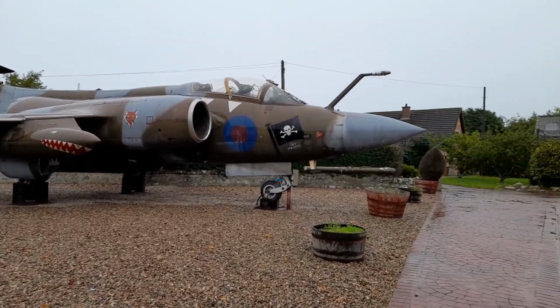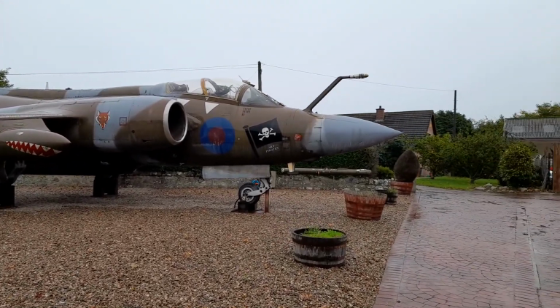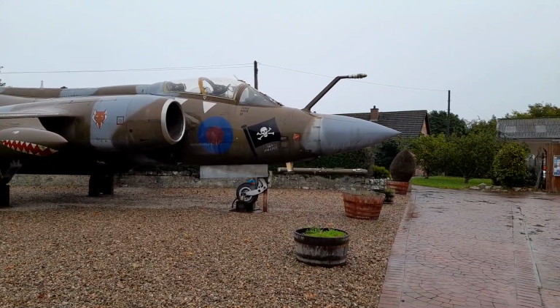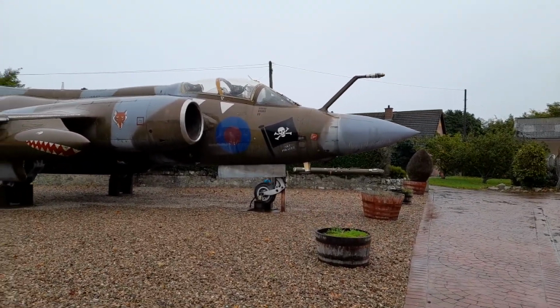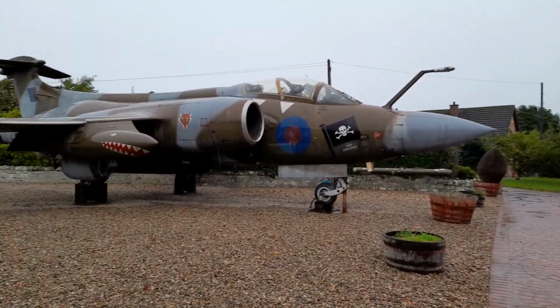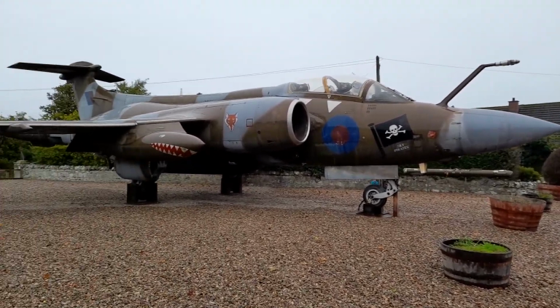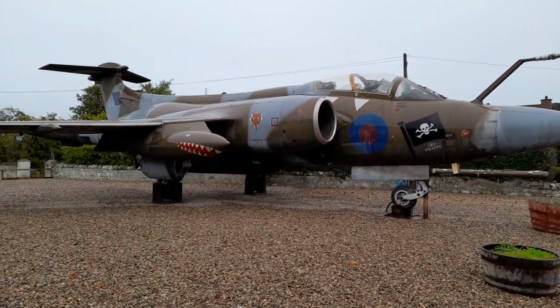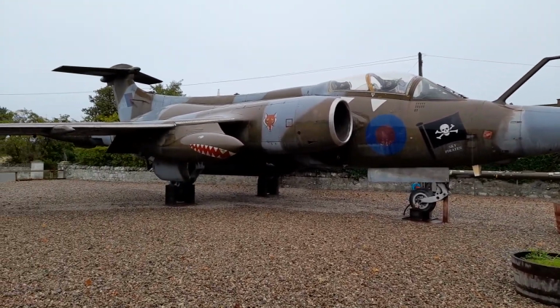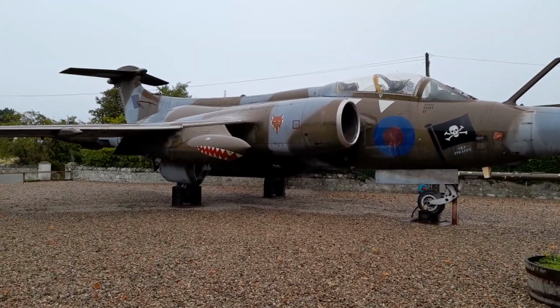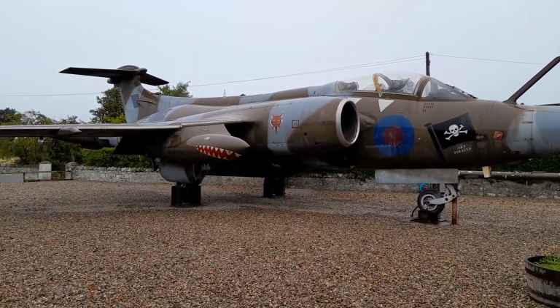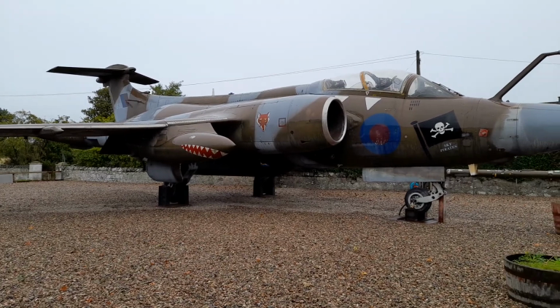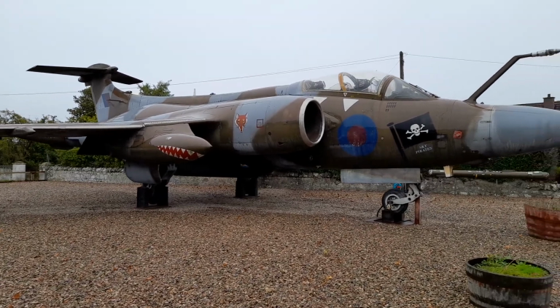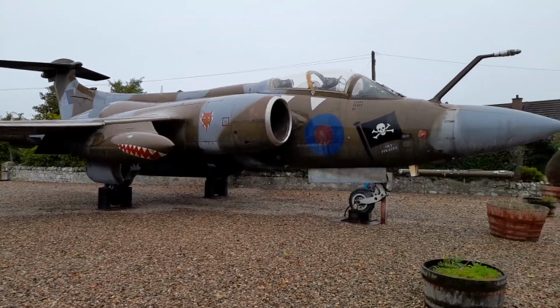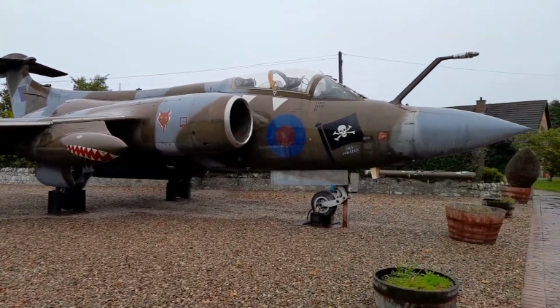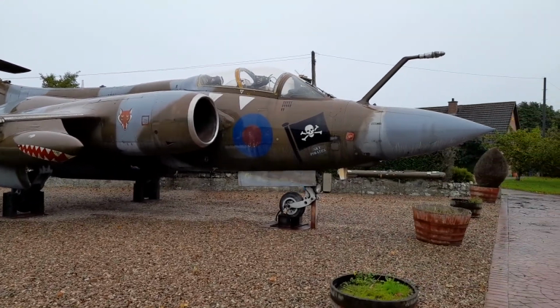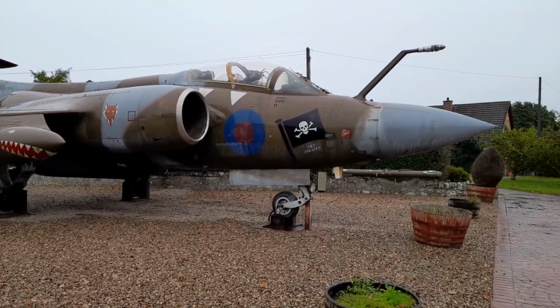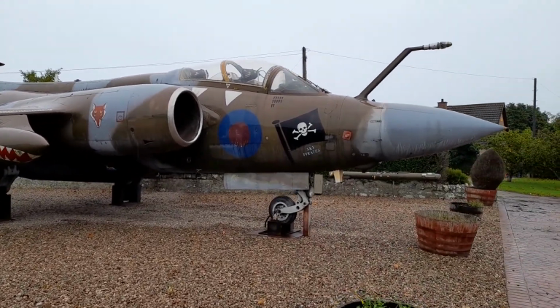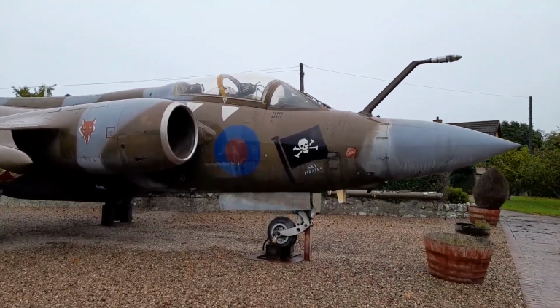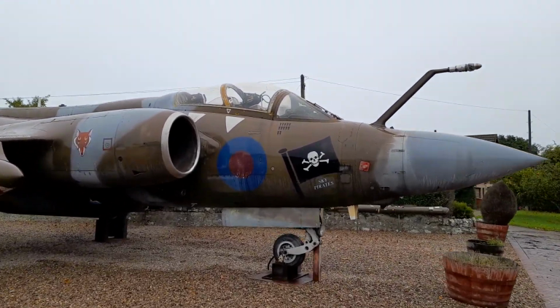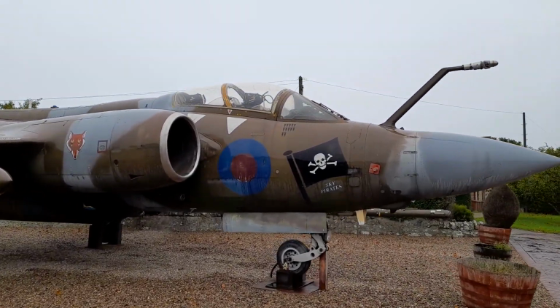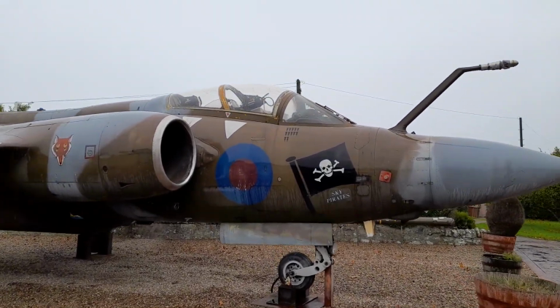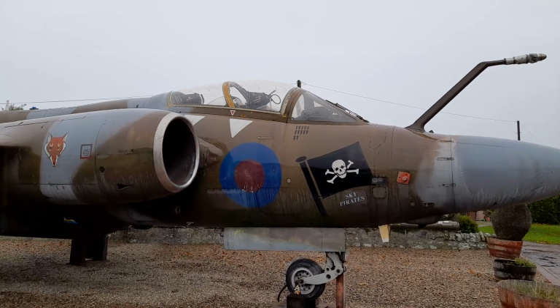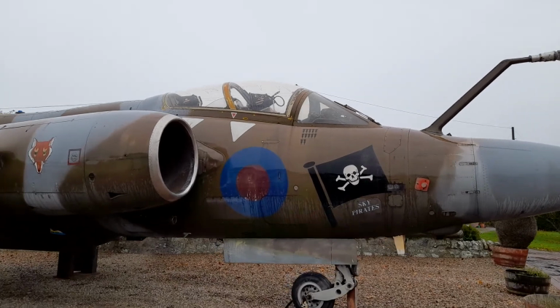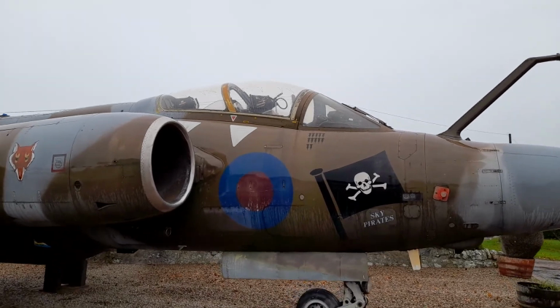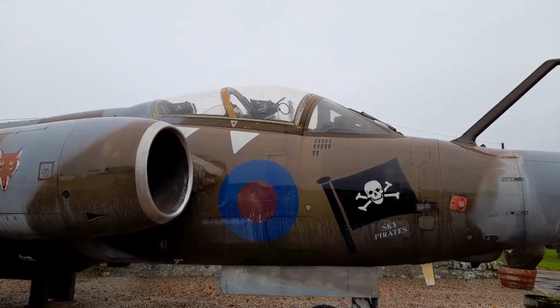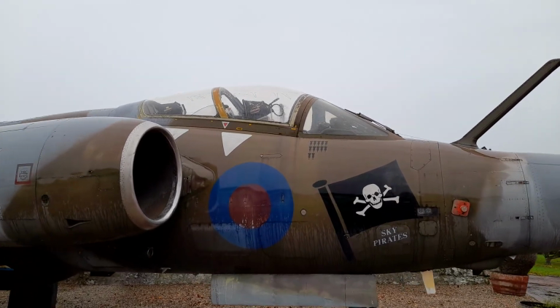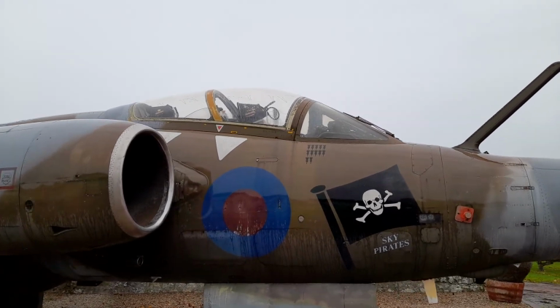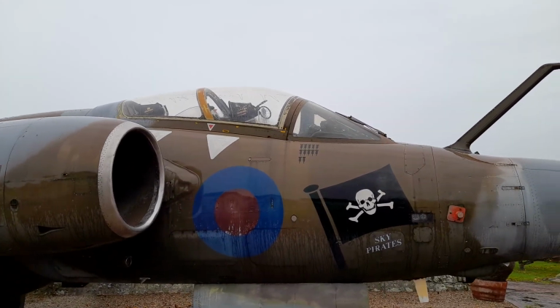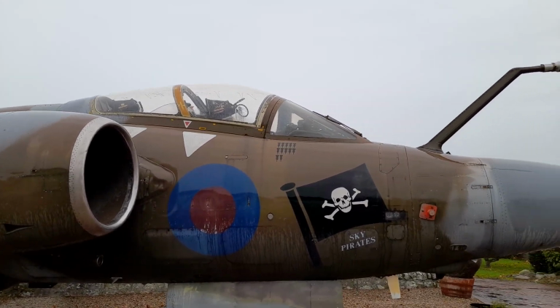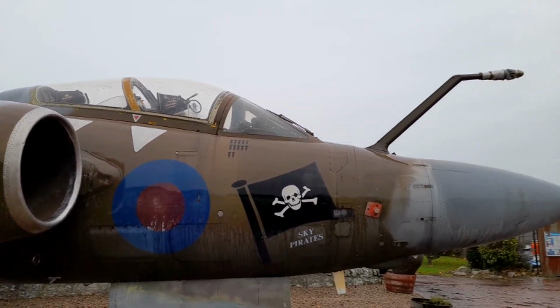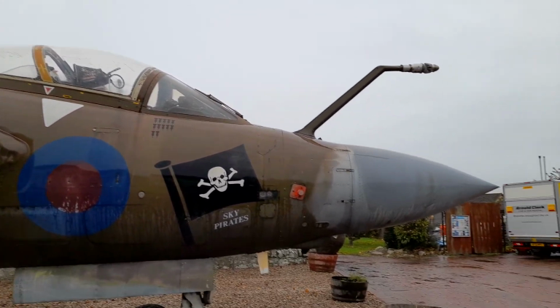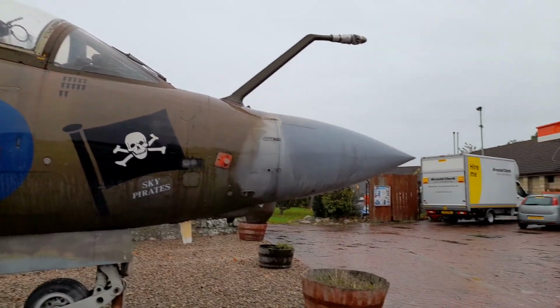We've got the Sky Pirates. Give a wee comment — have you been to Lossiemouth before? Look right up the cockpit. Pretty cool. You don't get this at many petrol stations, do you?